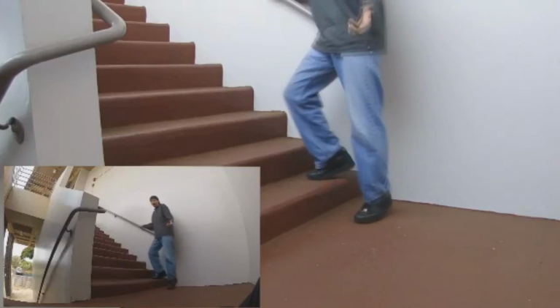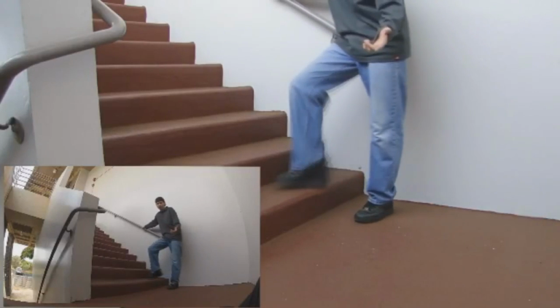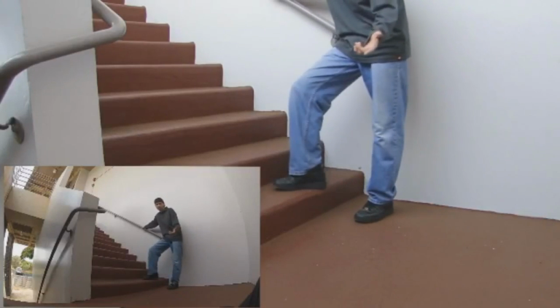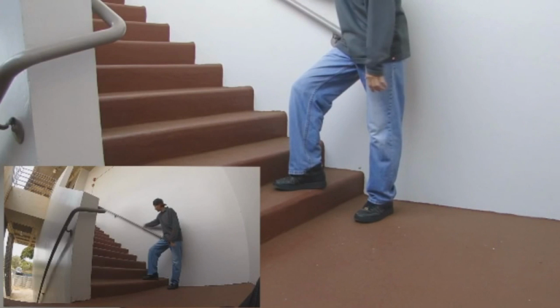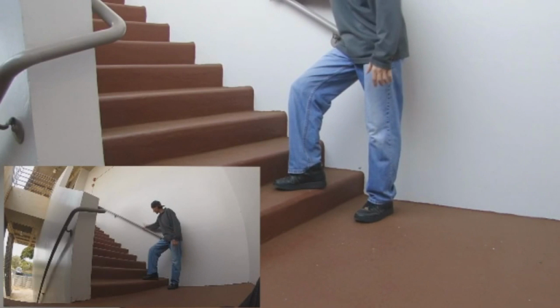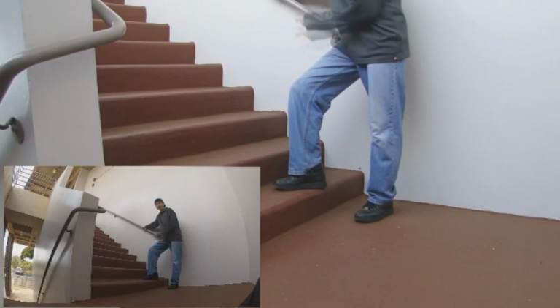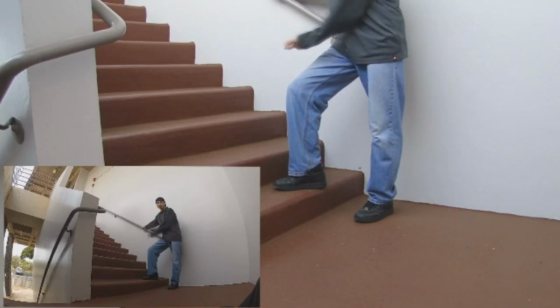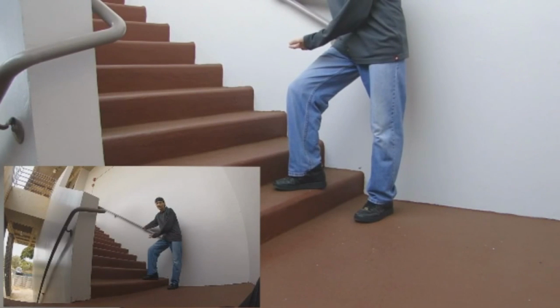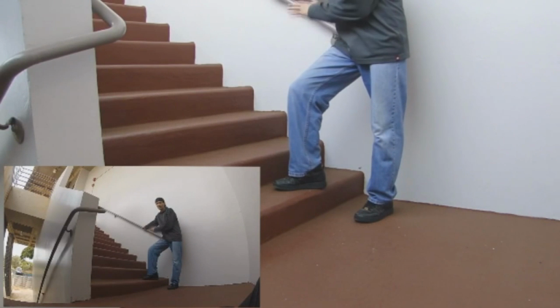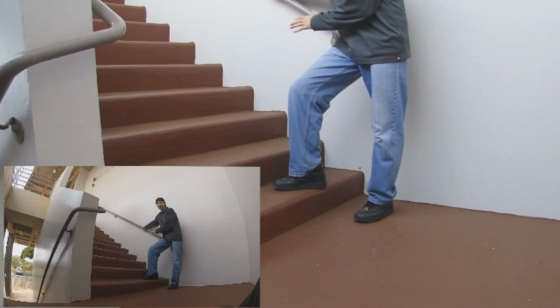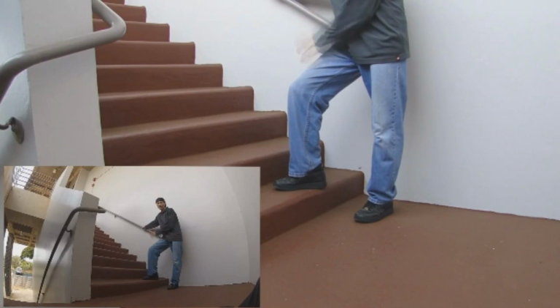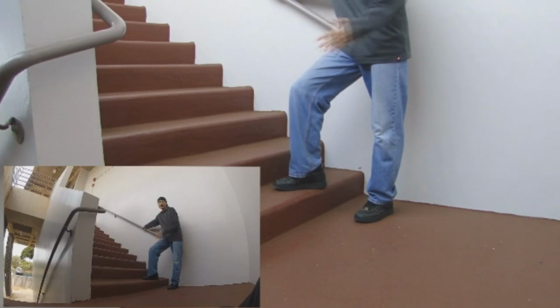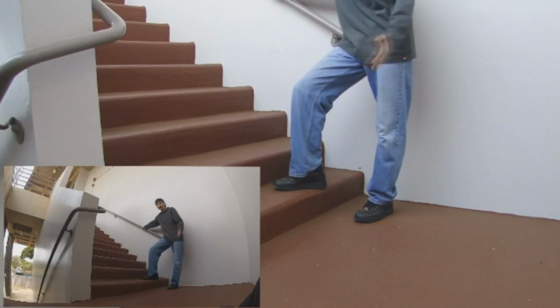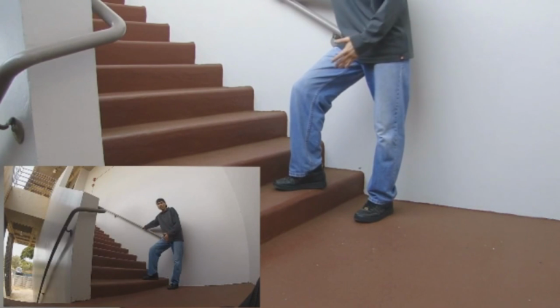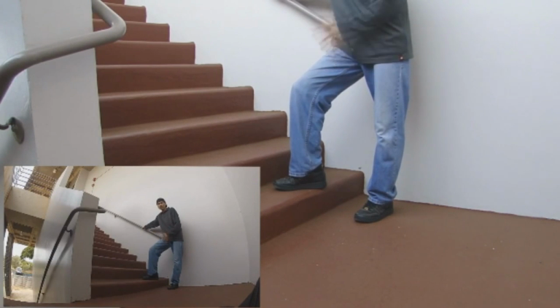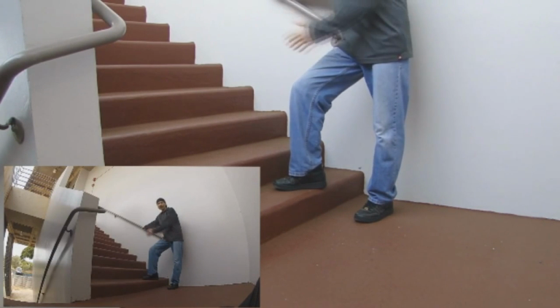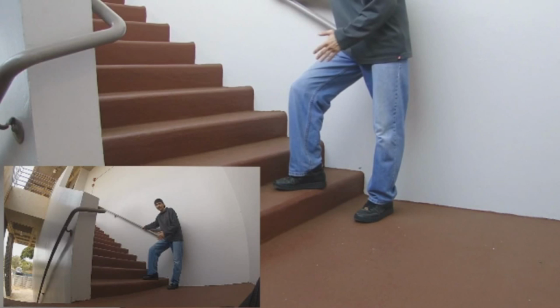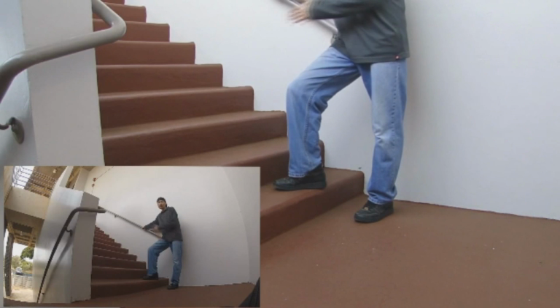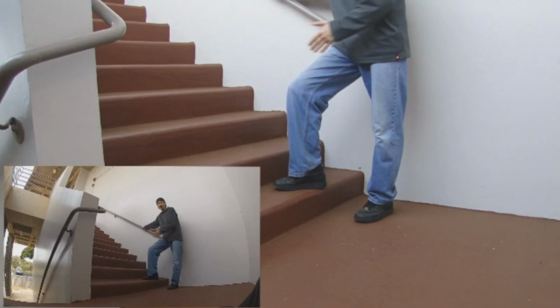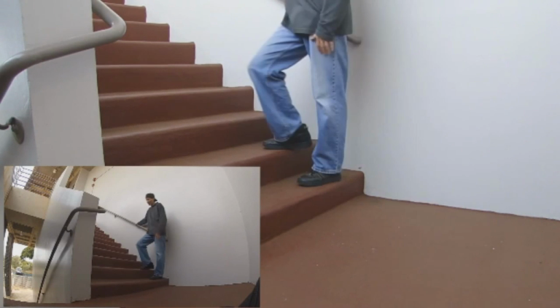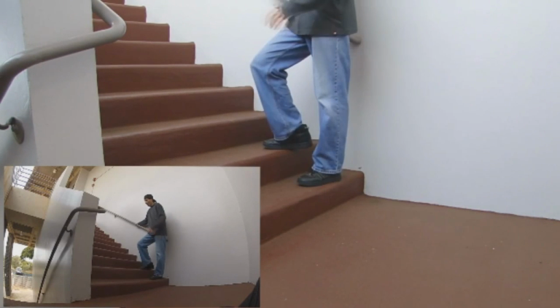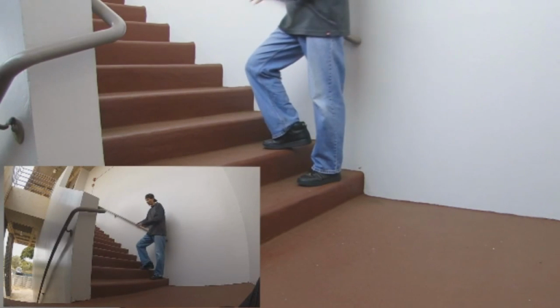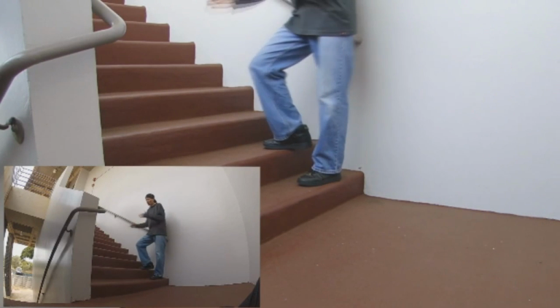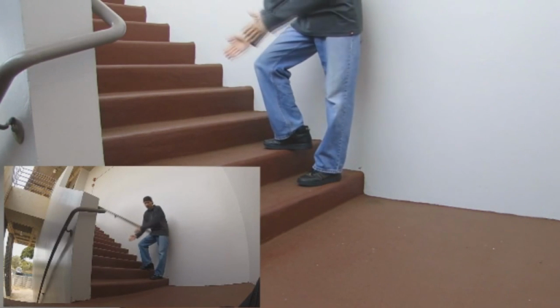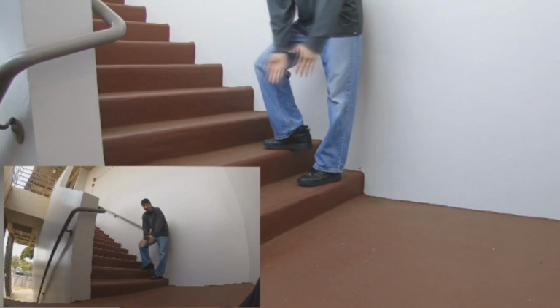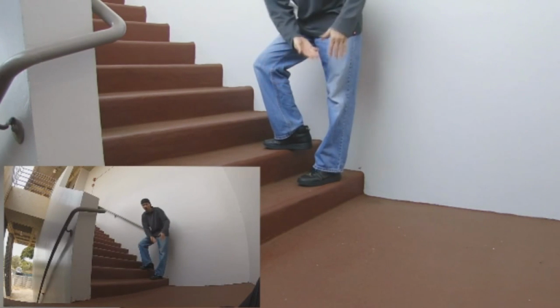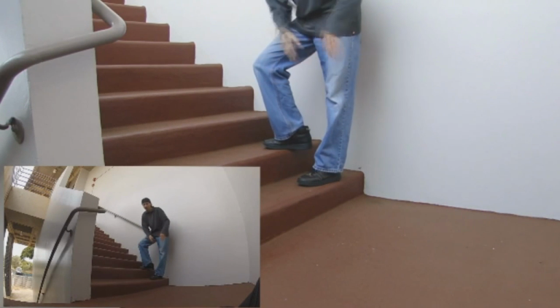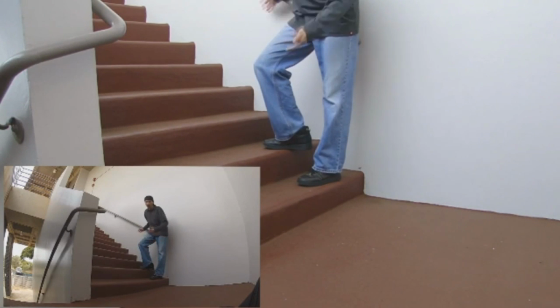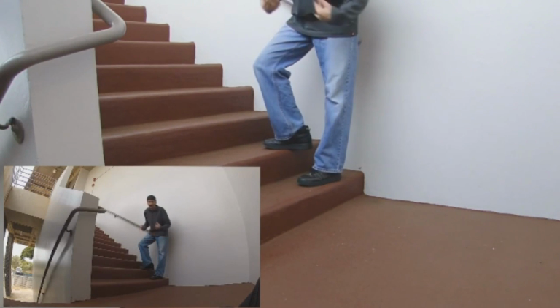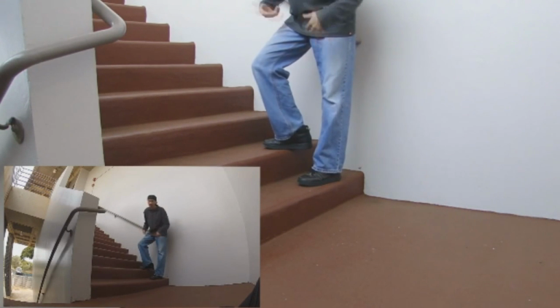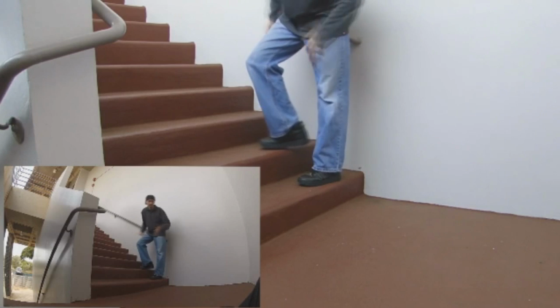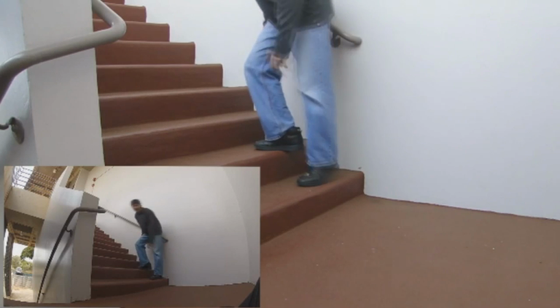When you're first starting out, it's good to go on stairs where there's a railing so you can hang on to practice. Once you get used to the motion, take your hands off and you can do it freely.